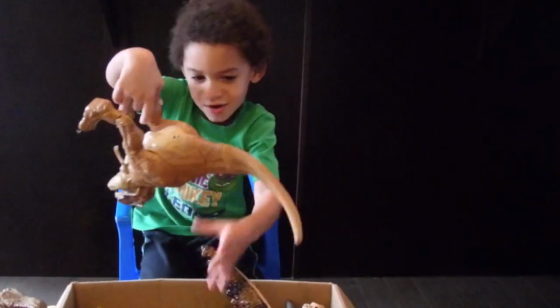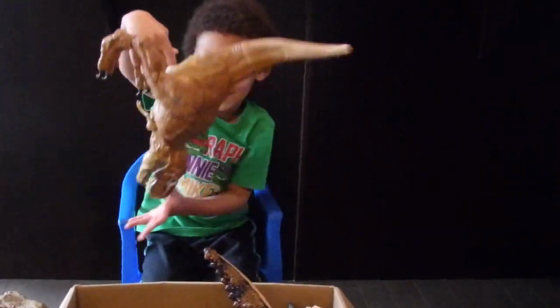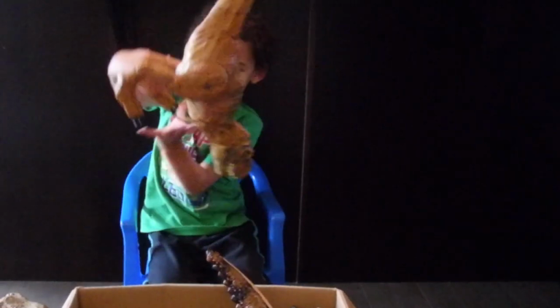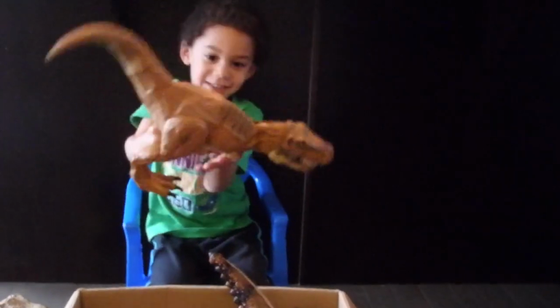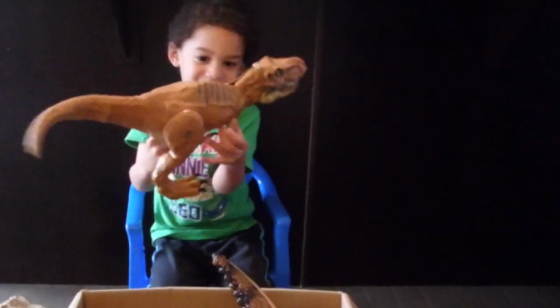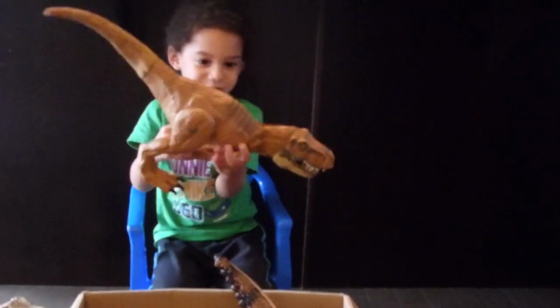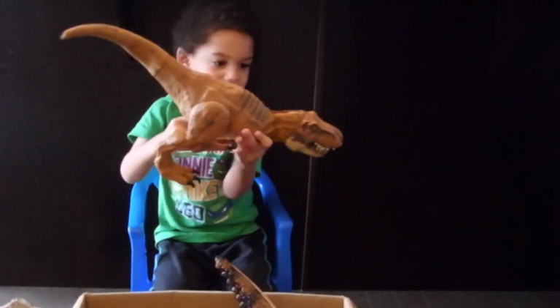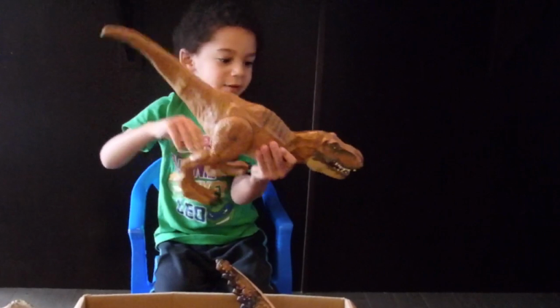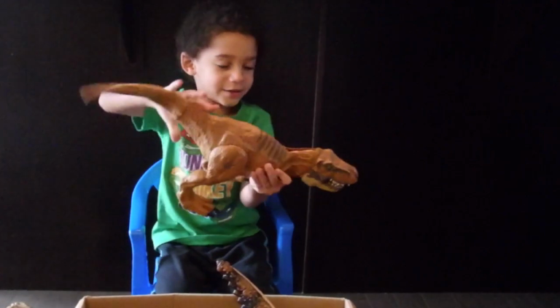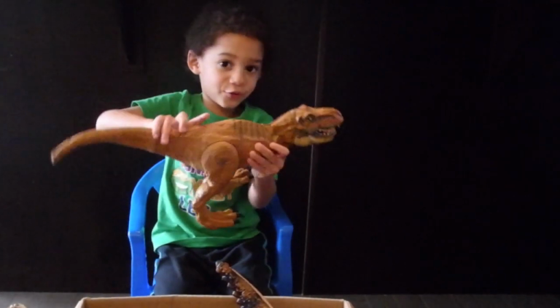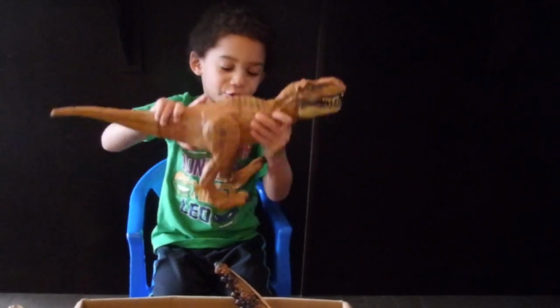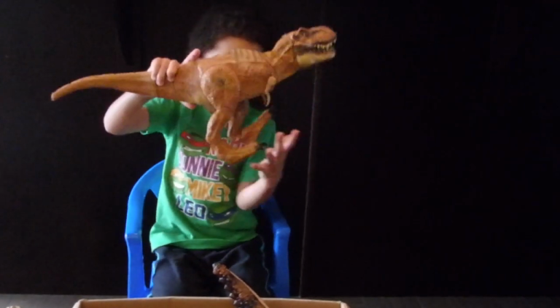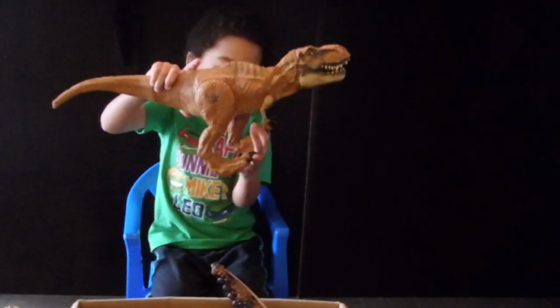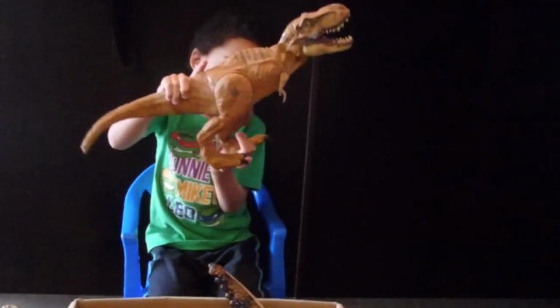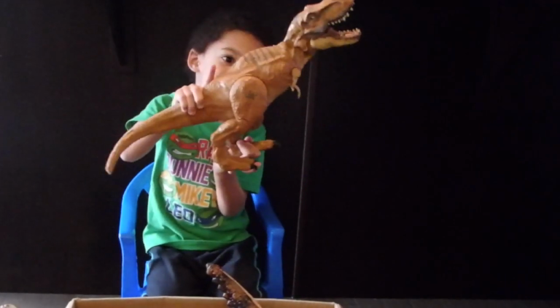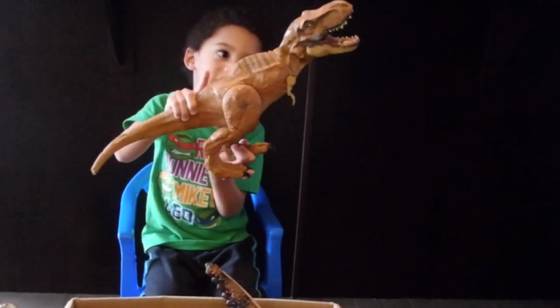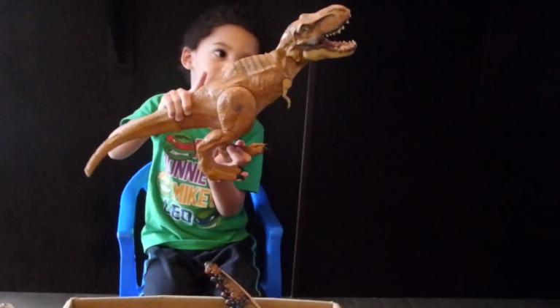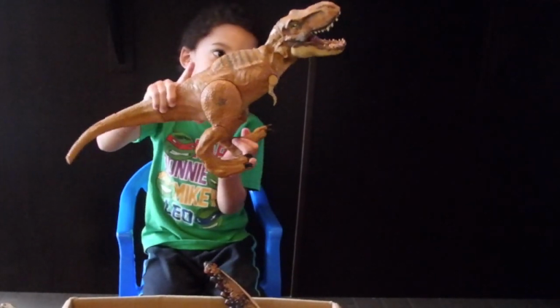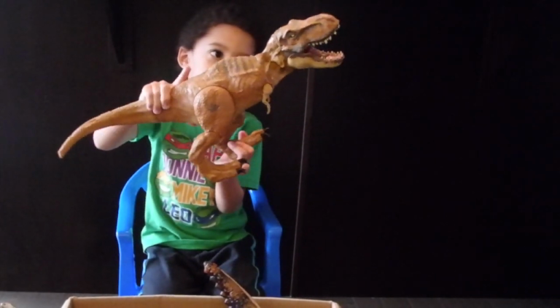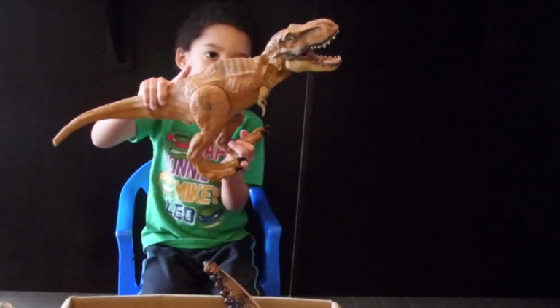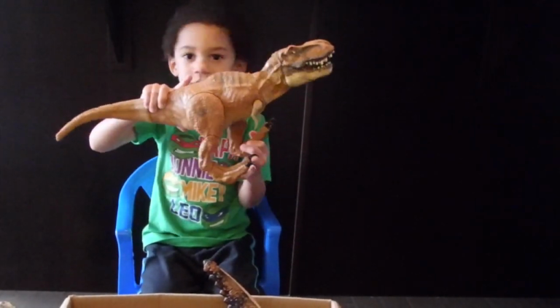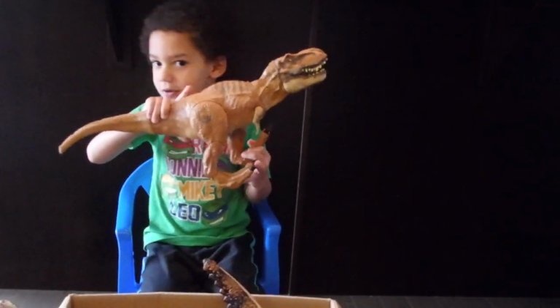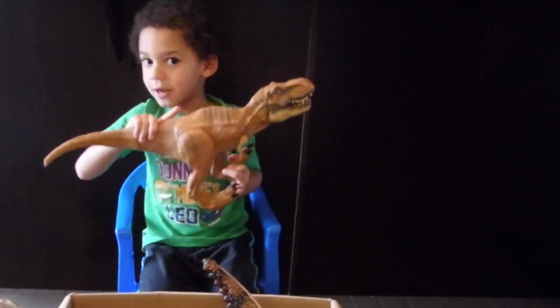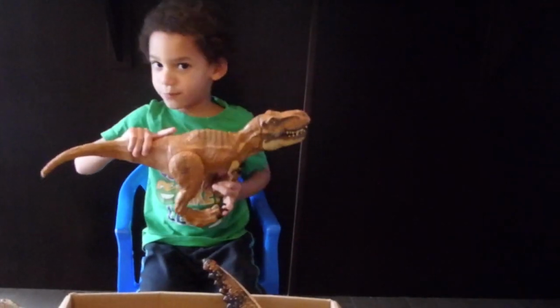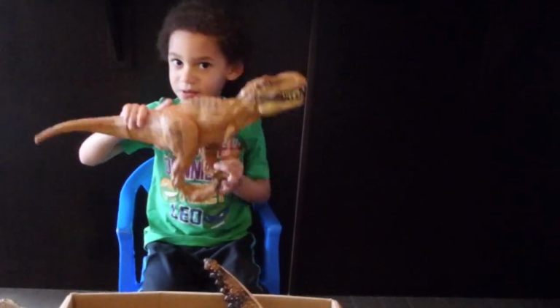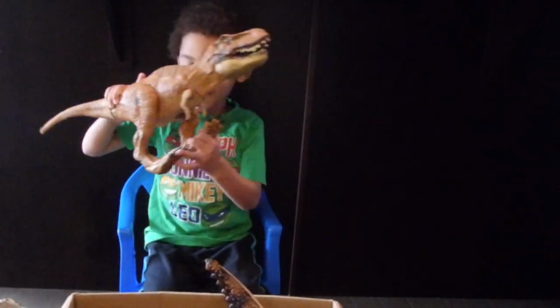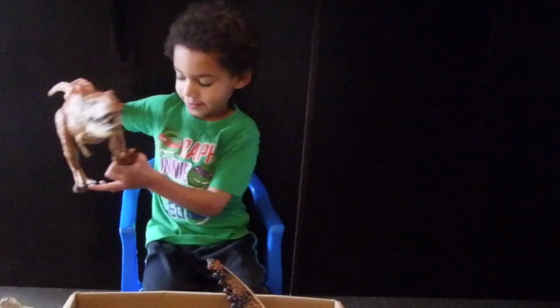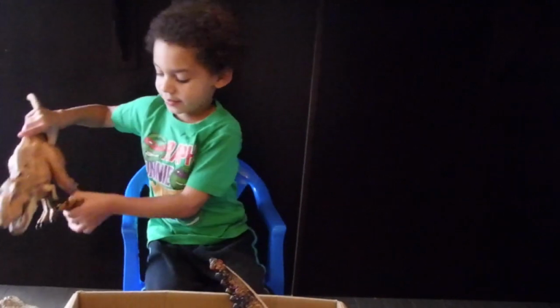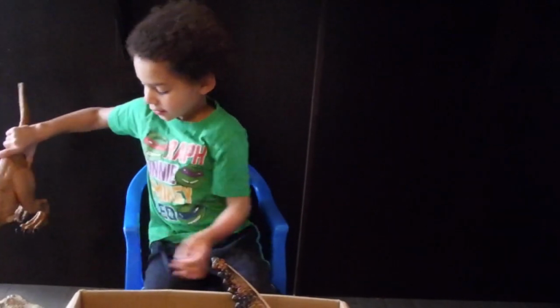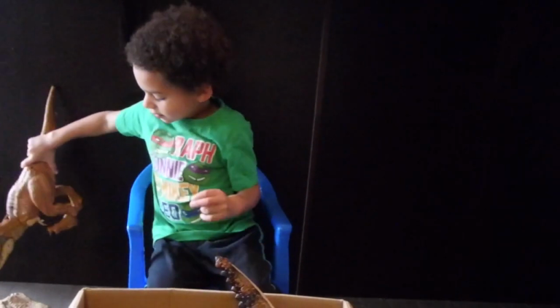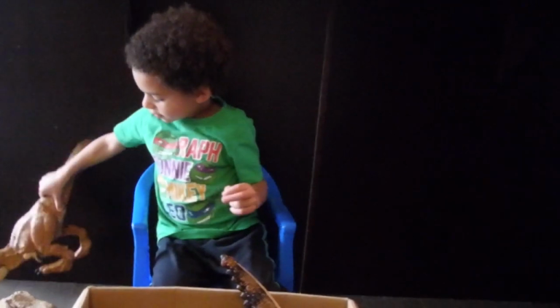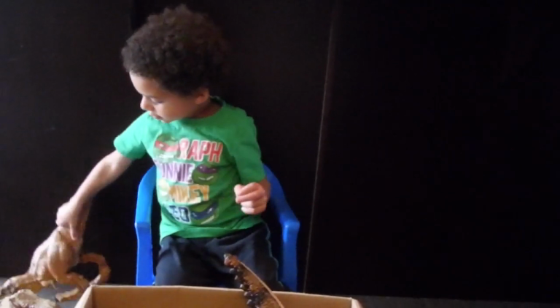I got this dinosaur. It's a dooster. He's pretty scary.